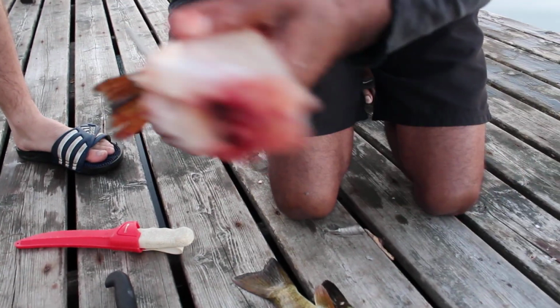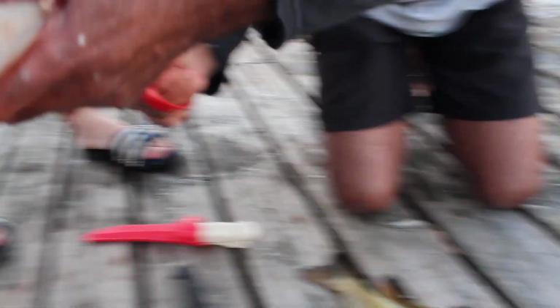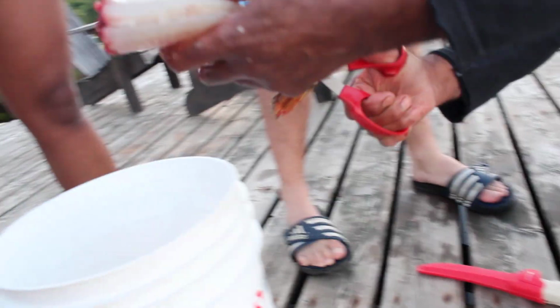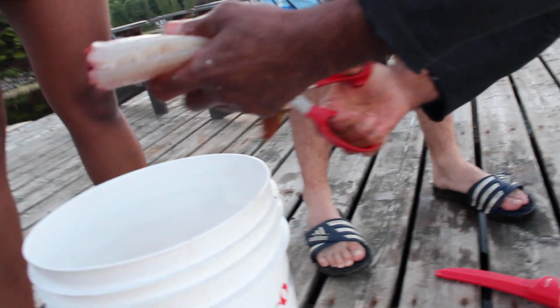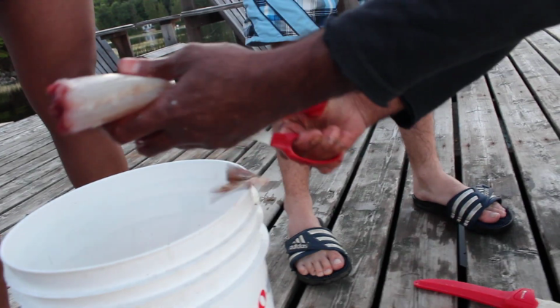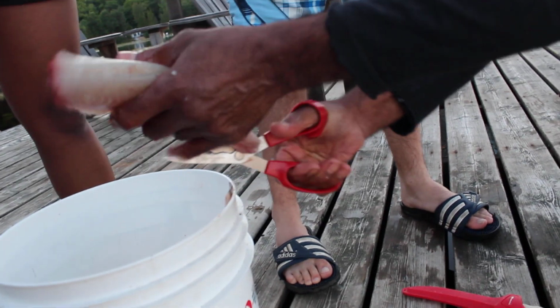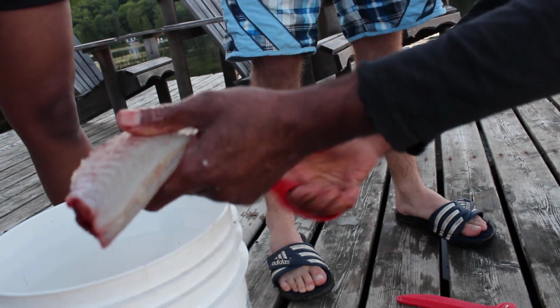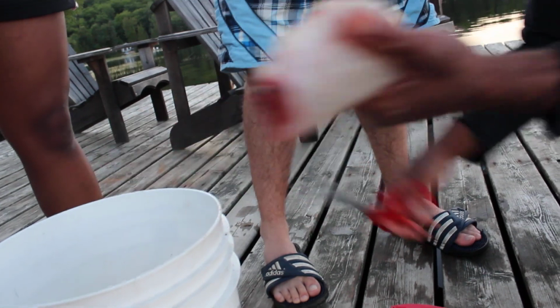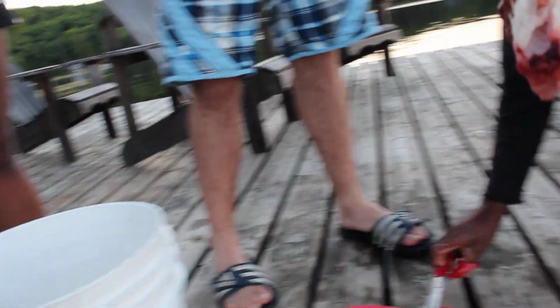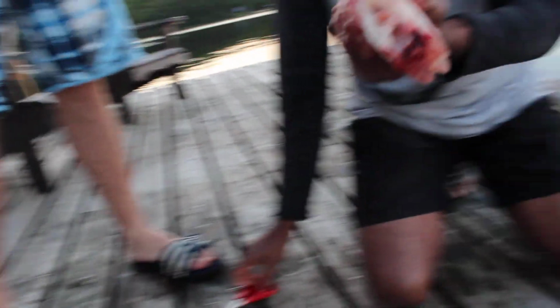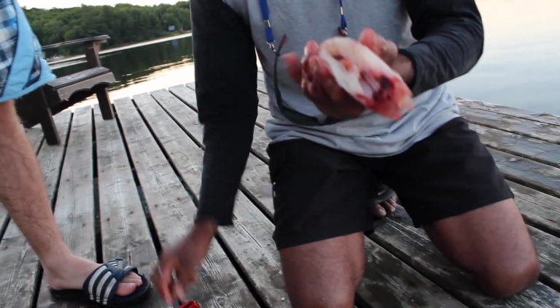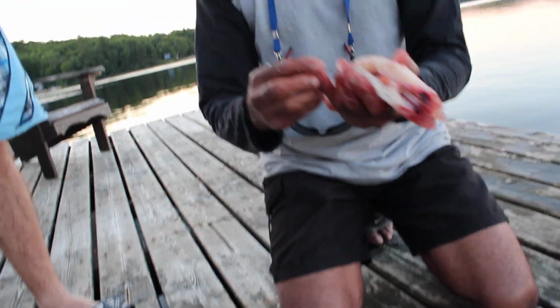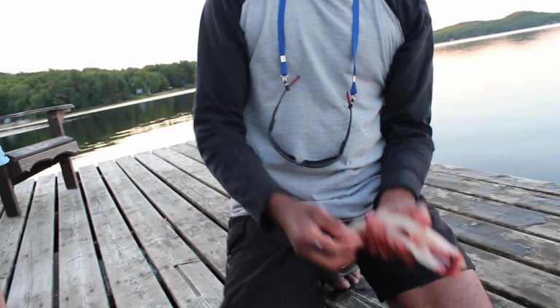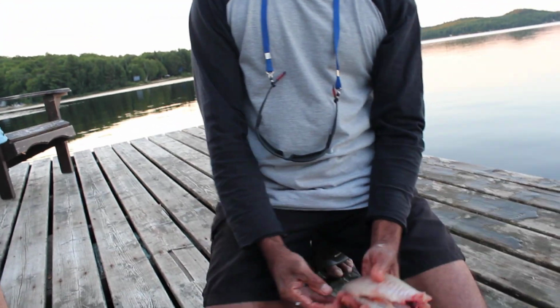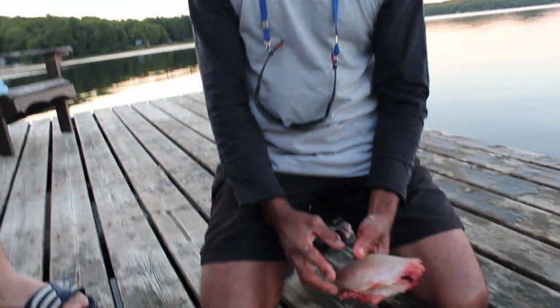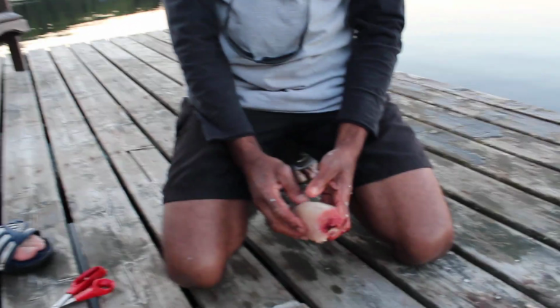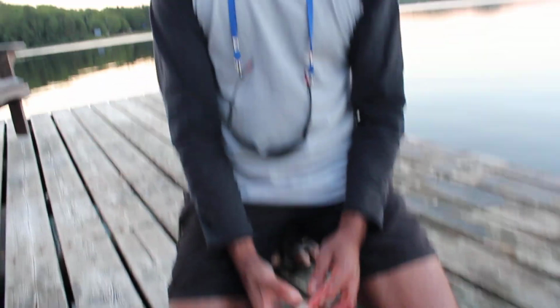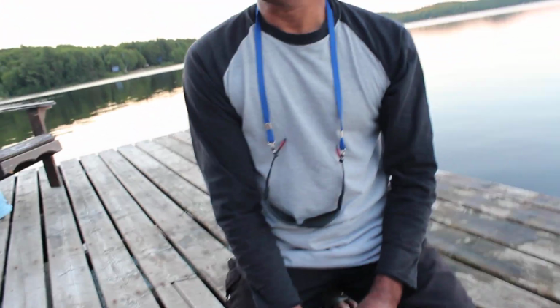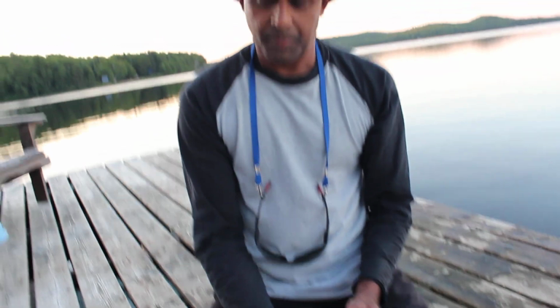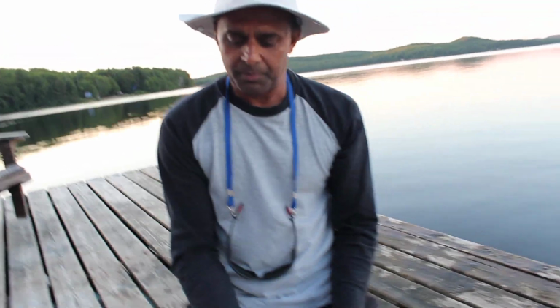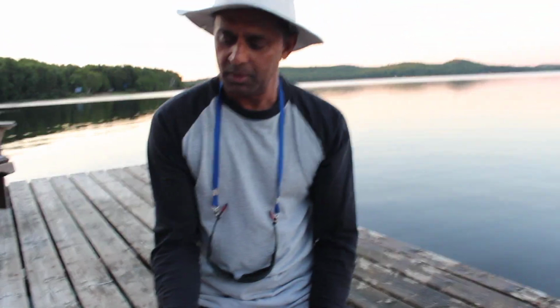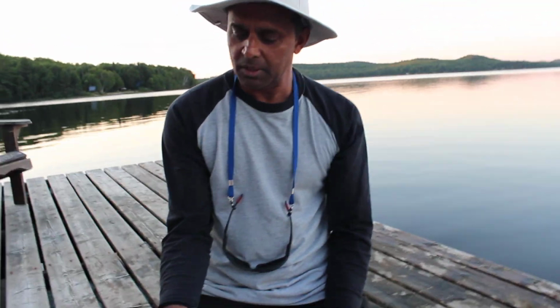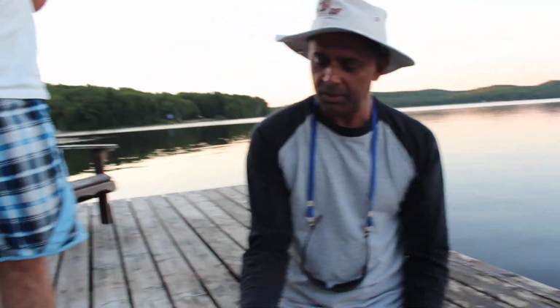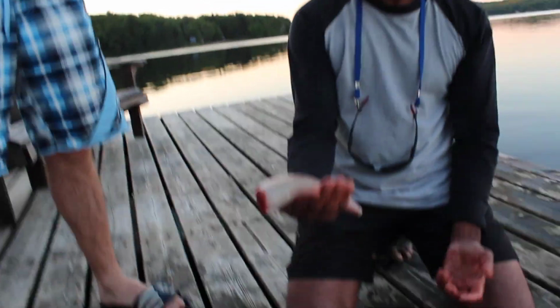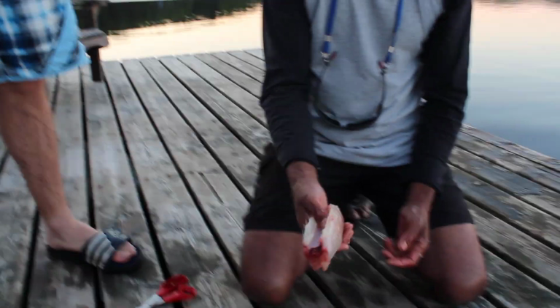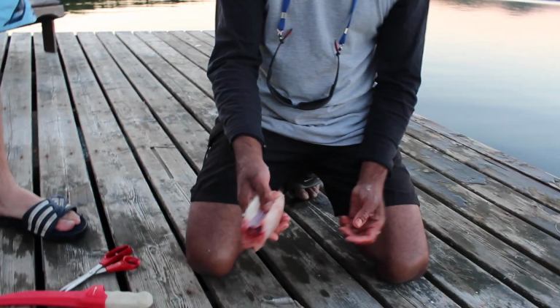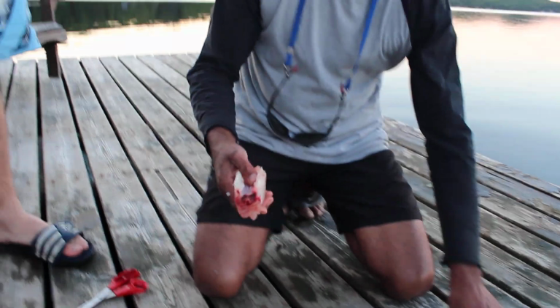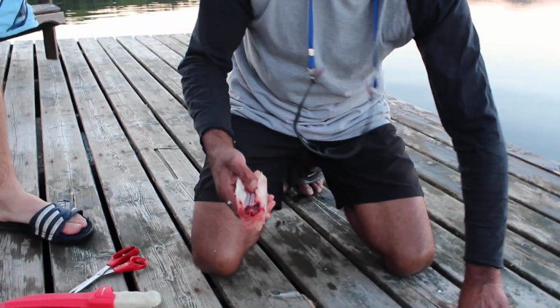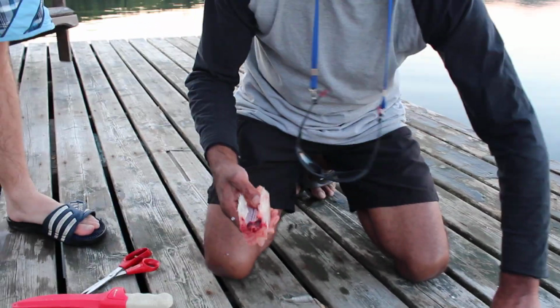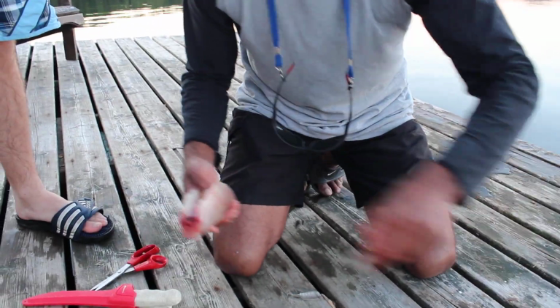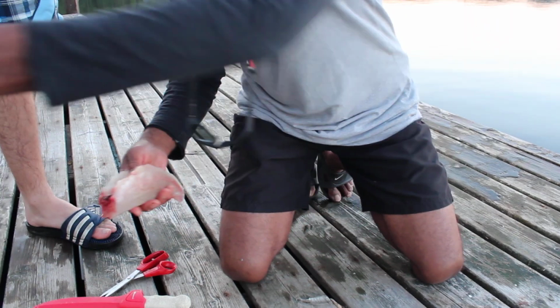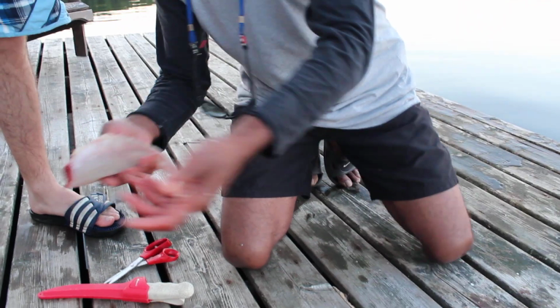Did you learn this from Ro? How did you do this? No, no — a guy from Switzerland. I've never seen that. I've never seen anyone take off the skin like that. That's really beautiful.